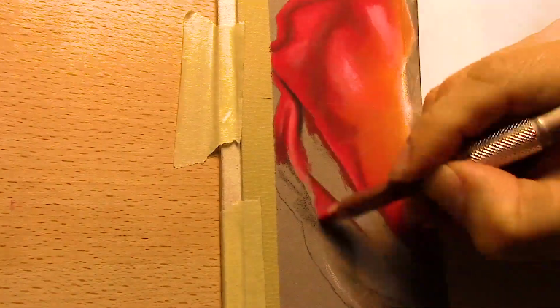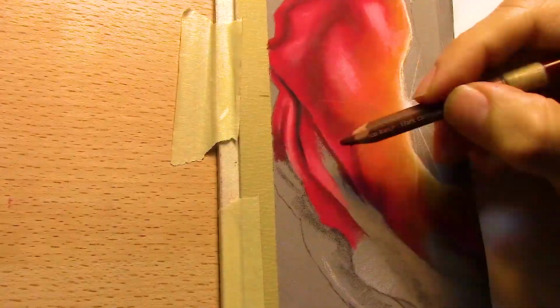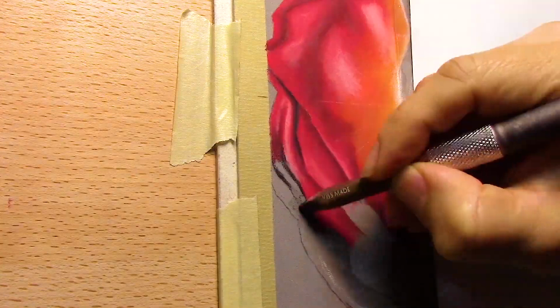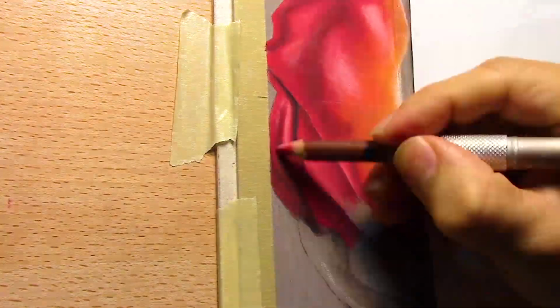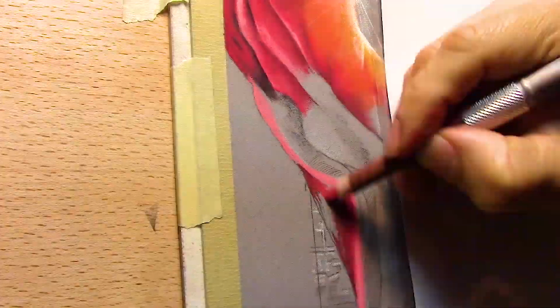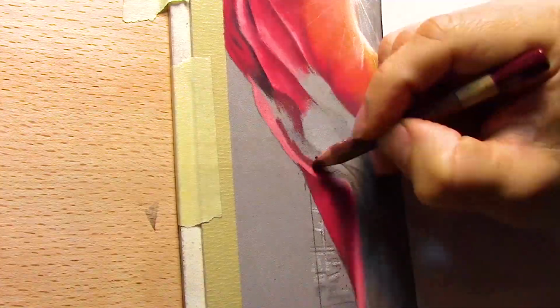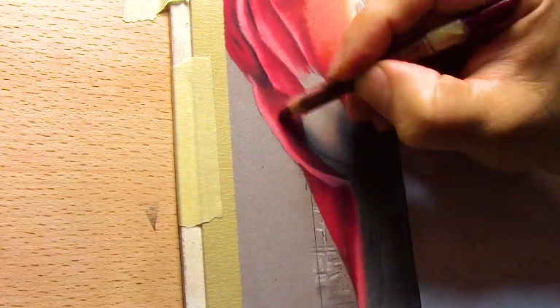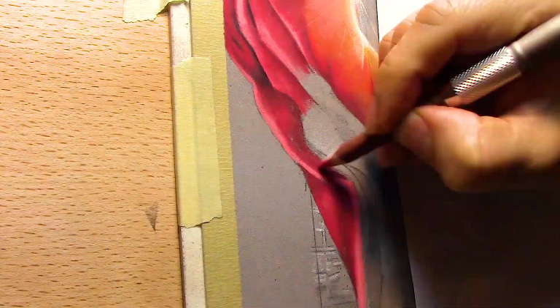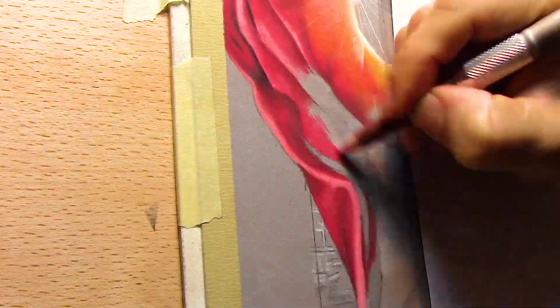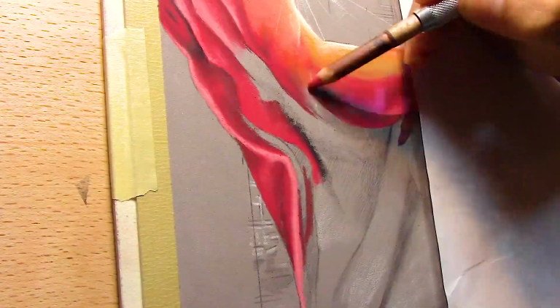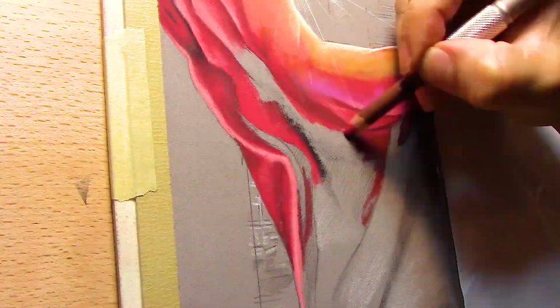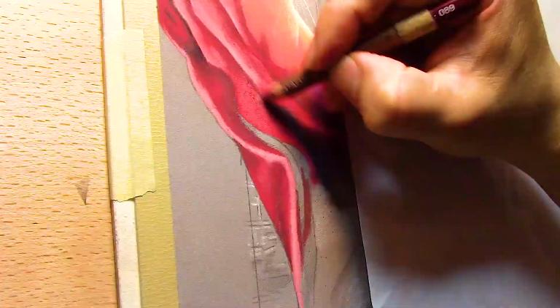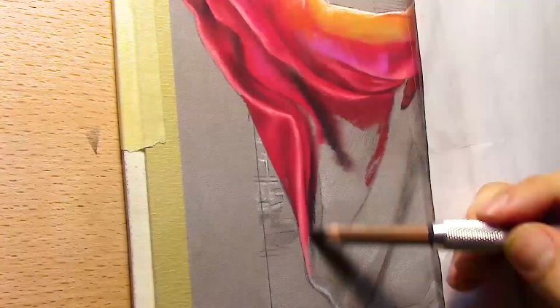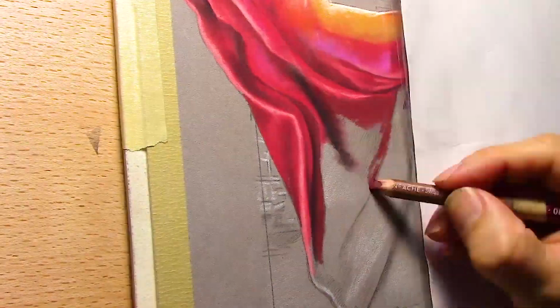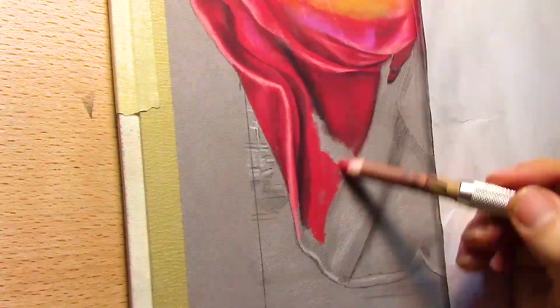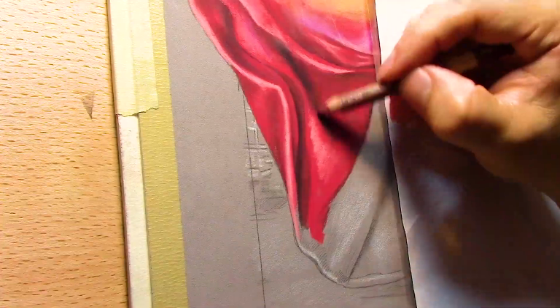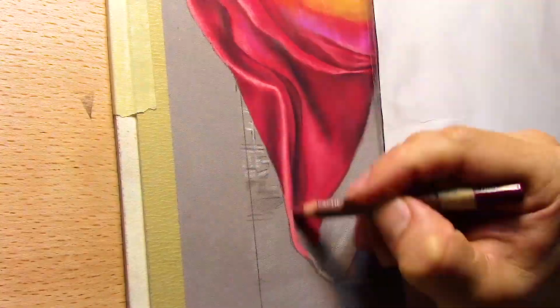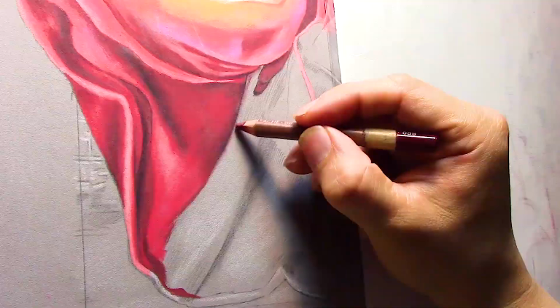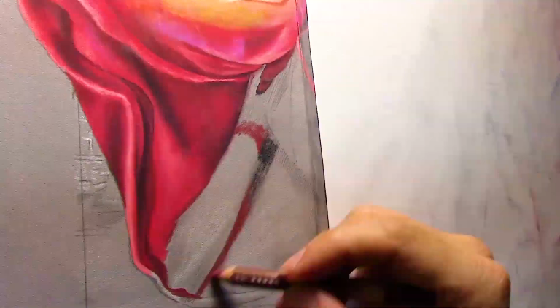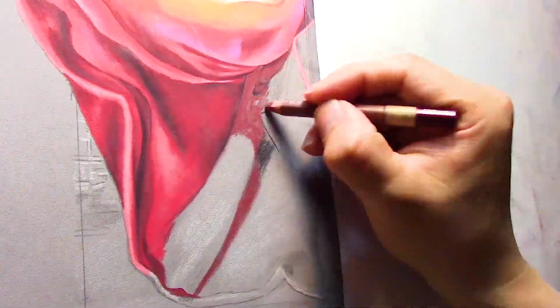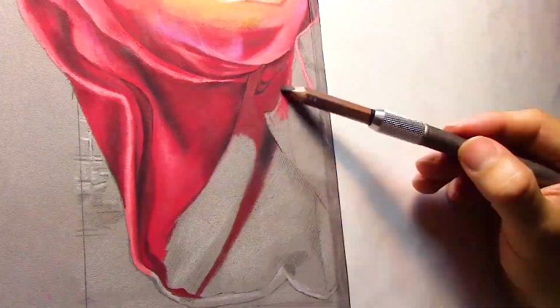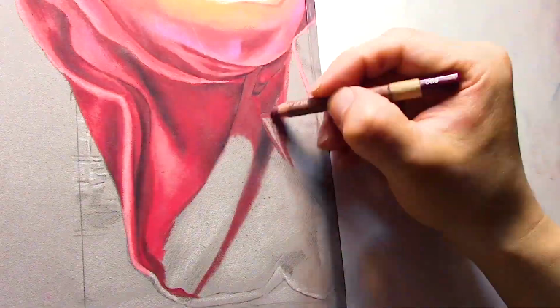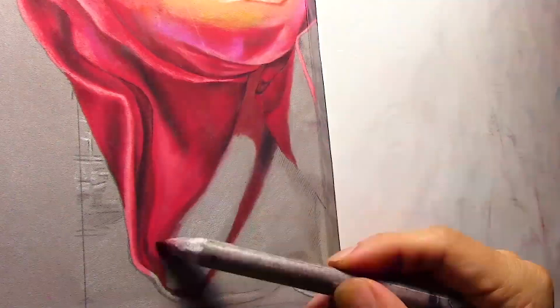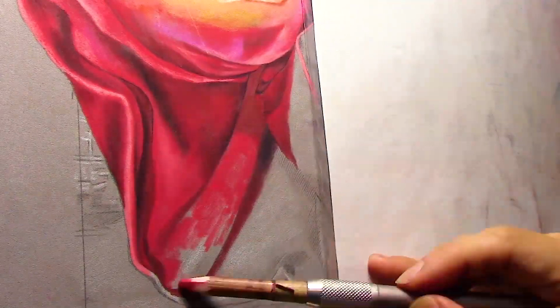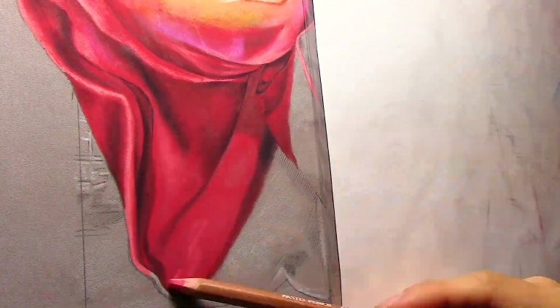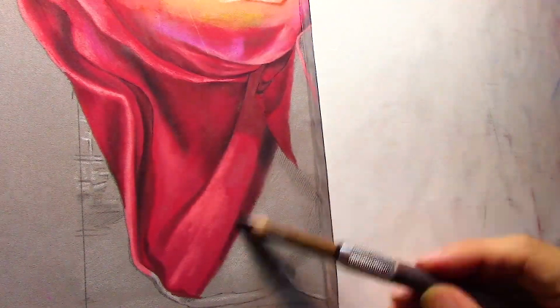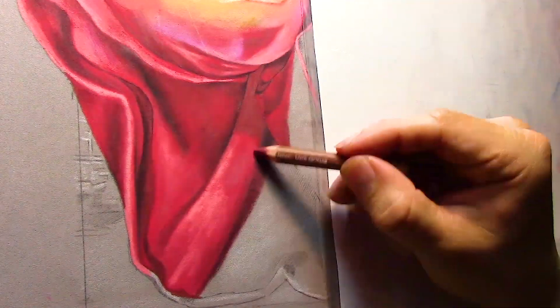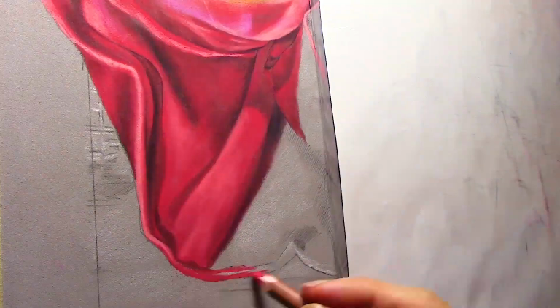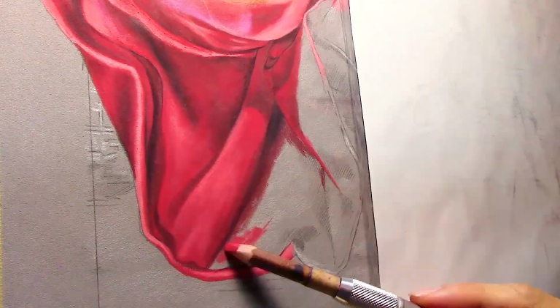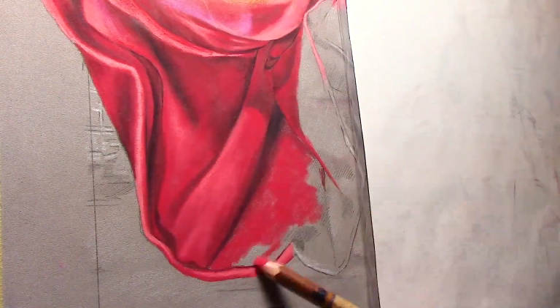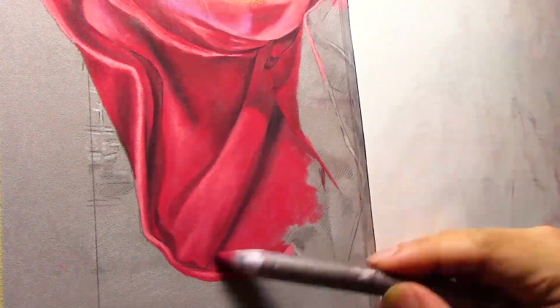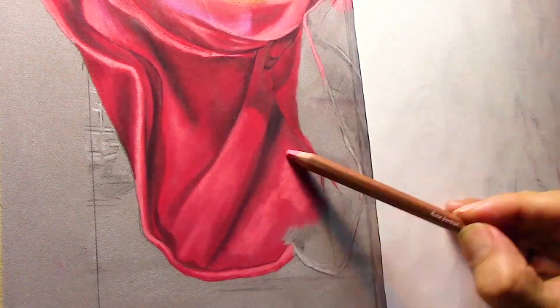Here we go working on the lens flare. When you've got the Sun behind something, you want to add a little bit of orange on top — as you can see, I've added some orange right where the lens flare and Sun hits.